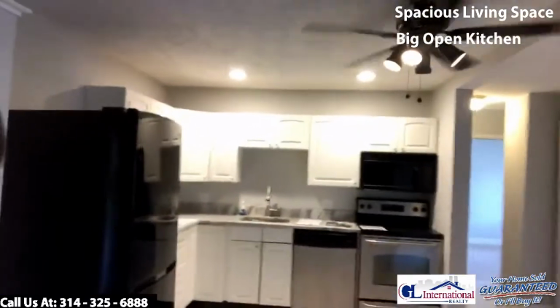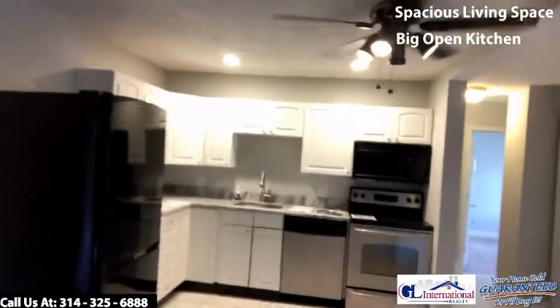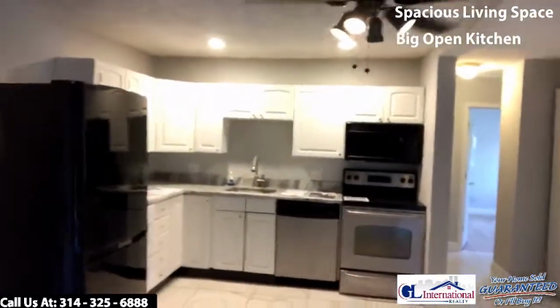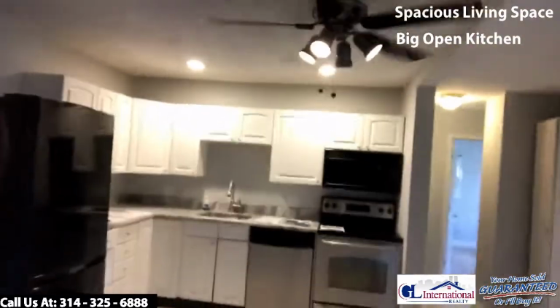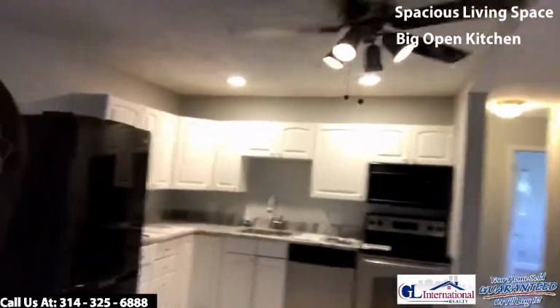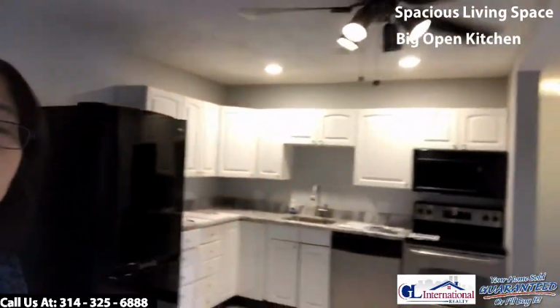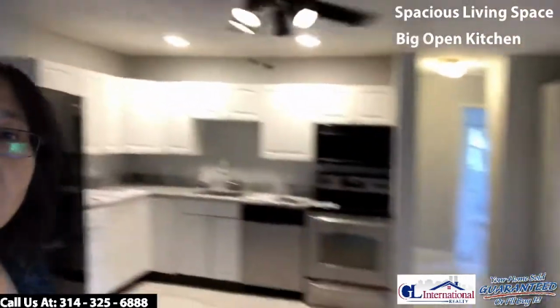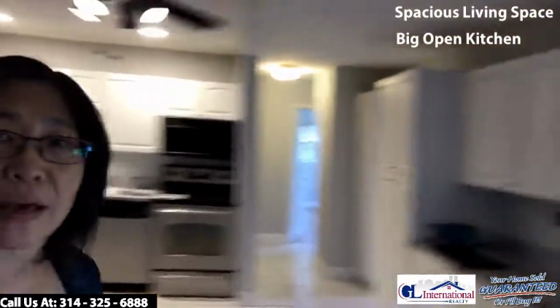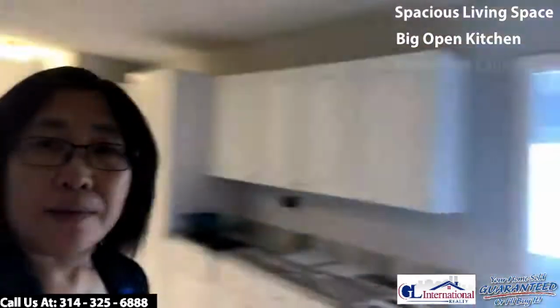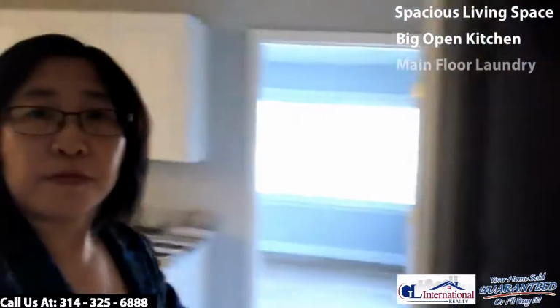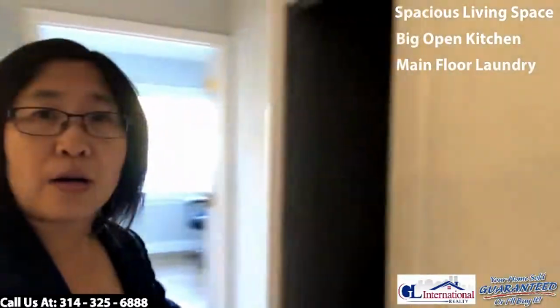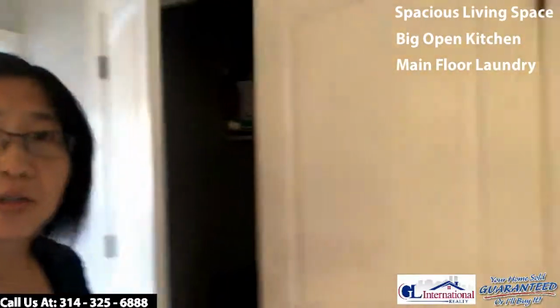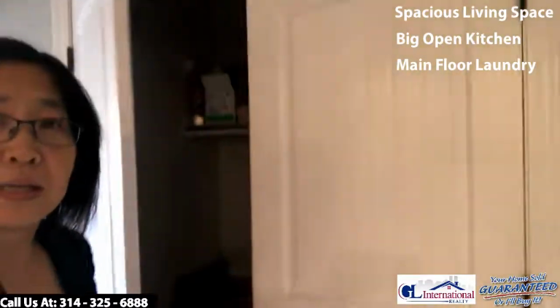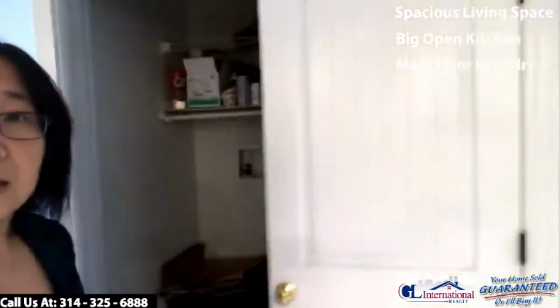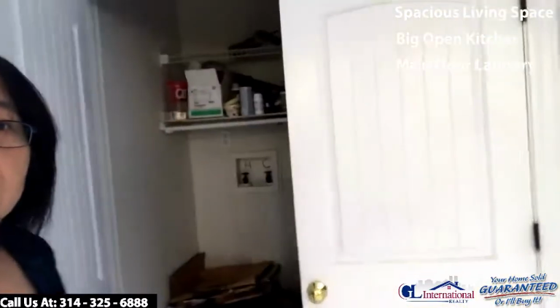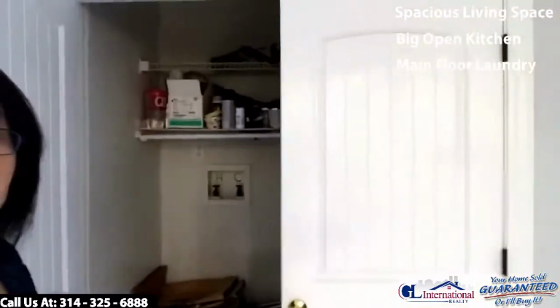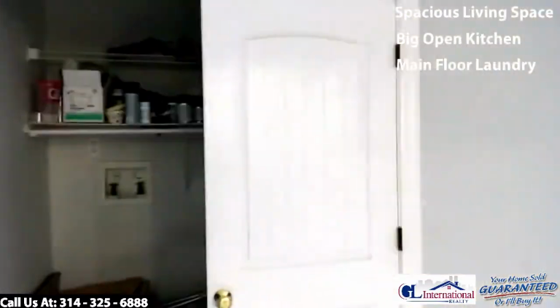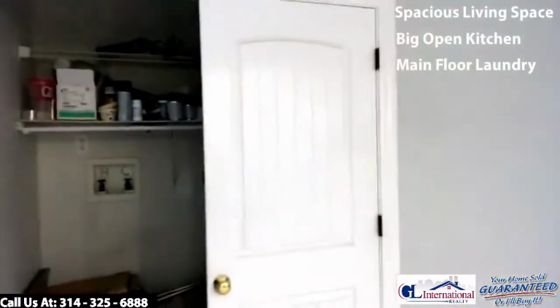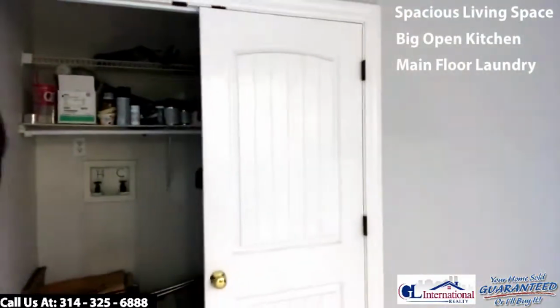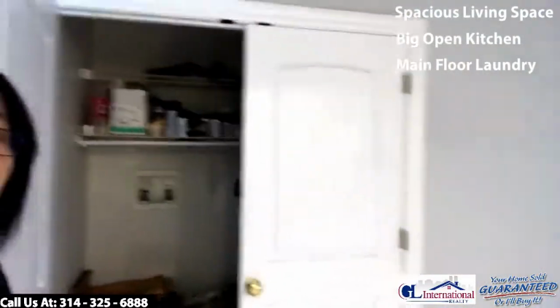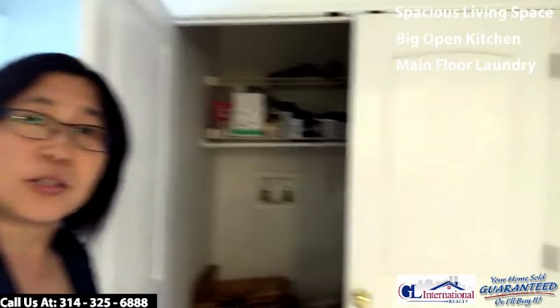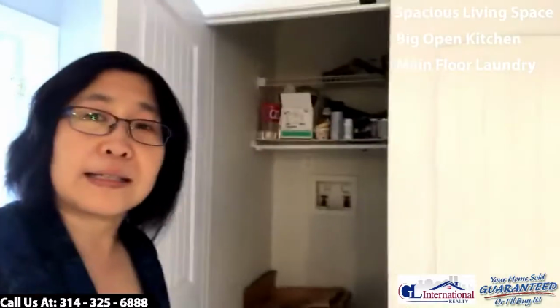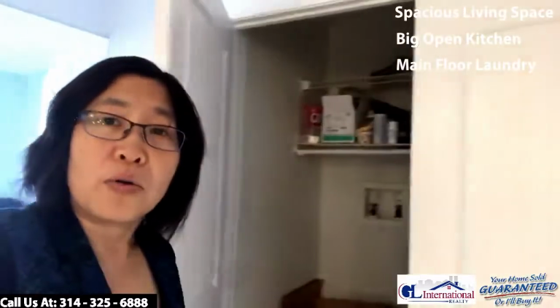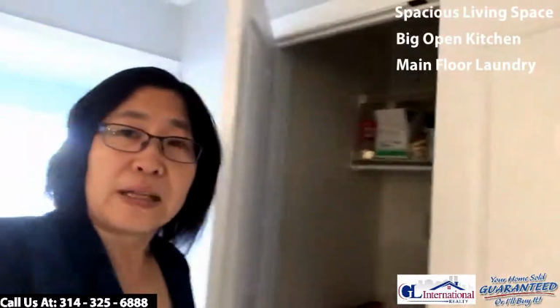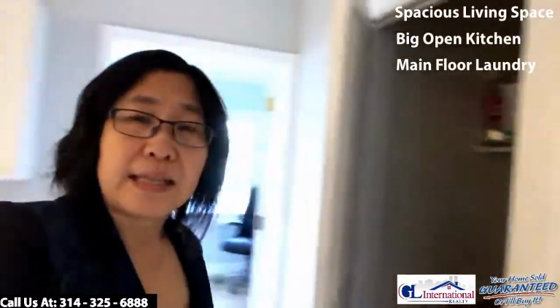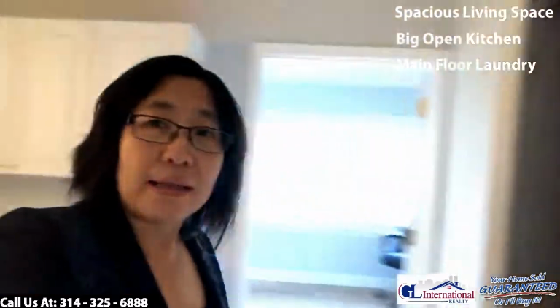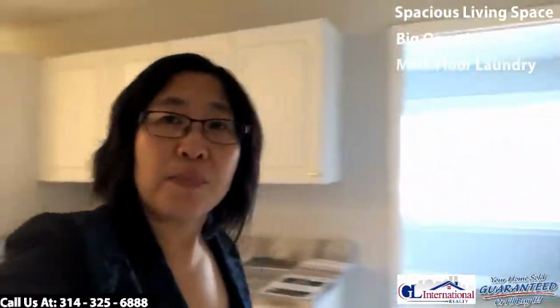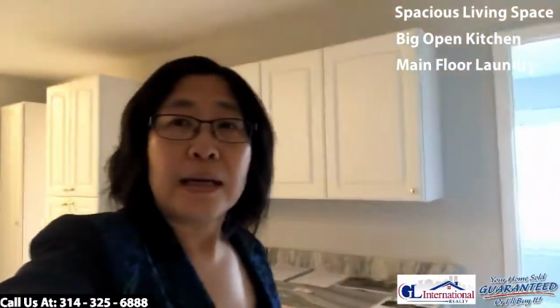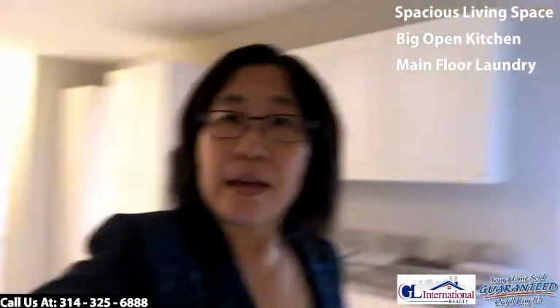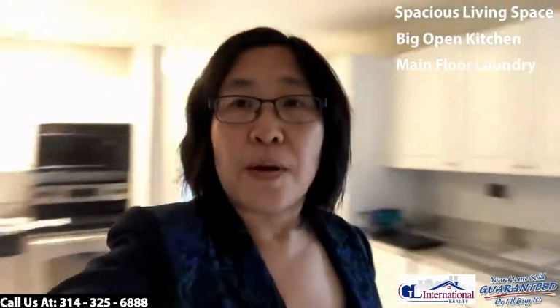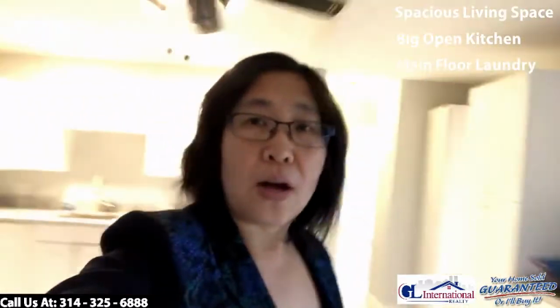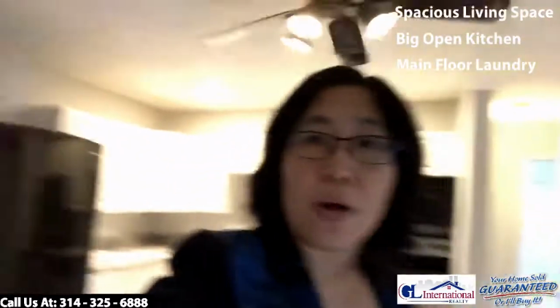The kitchen area is very large. You'll also have a main floor laundry inside this closet in the kitchen area, so all your living needs are on one level.